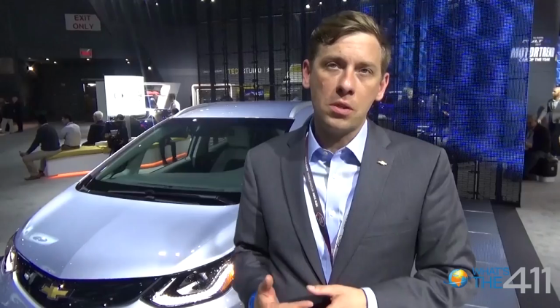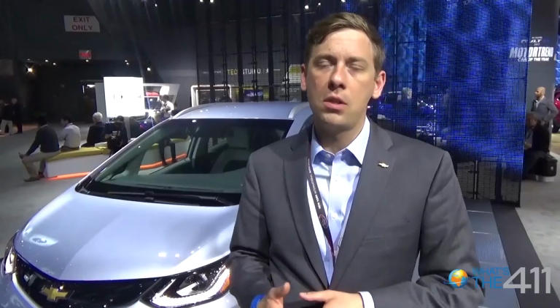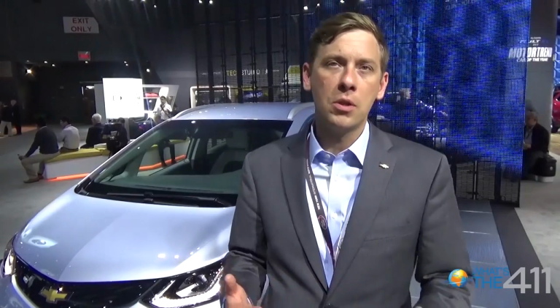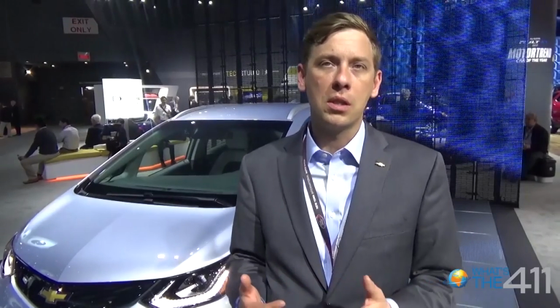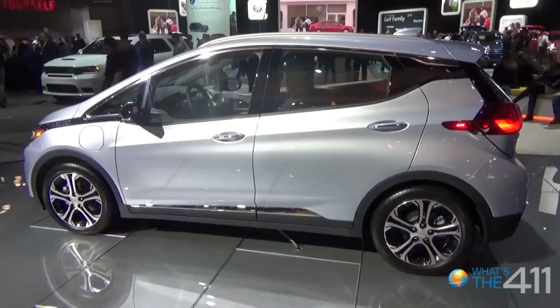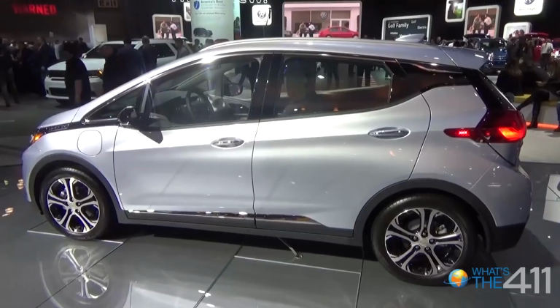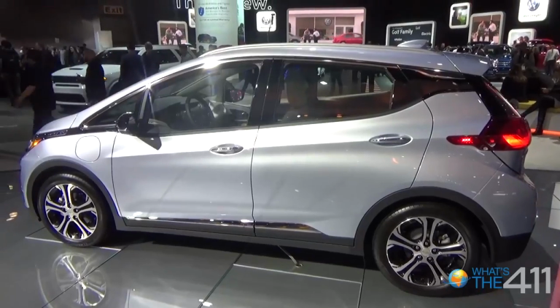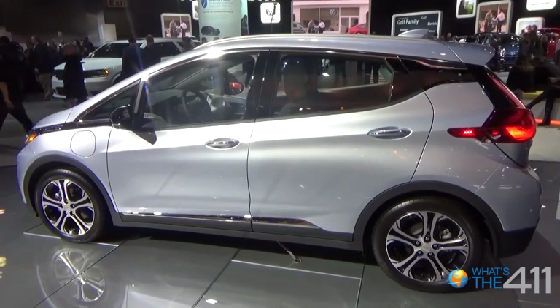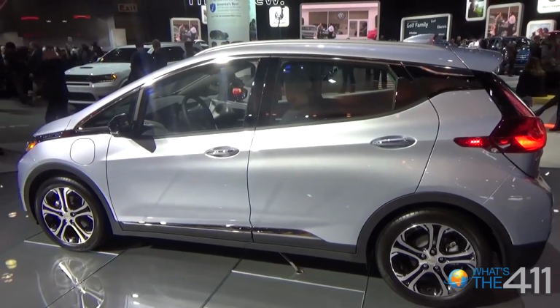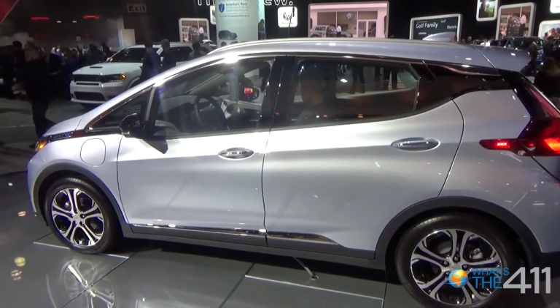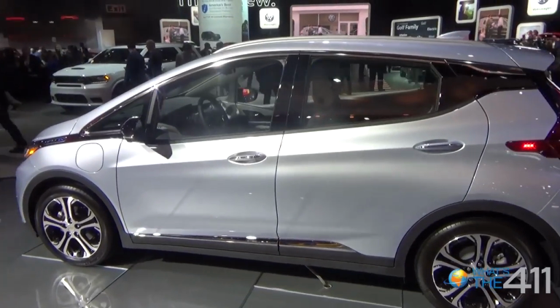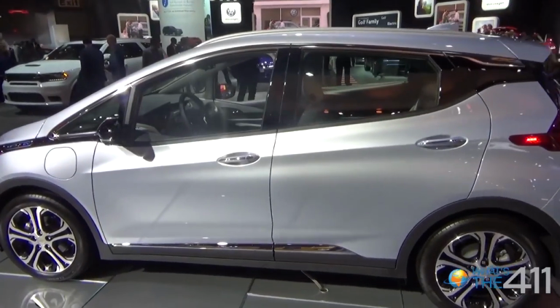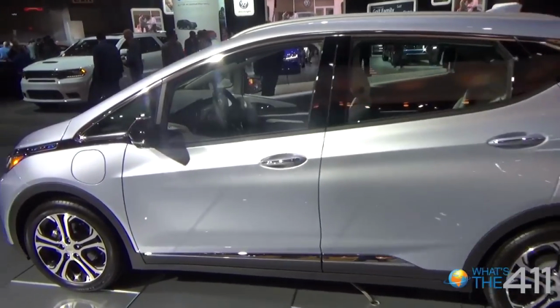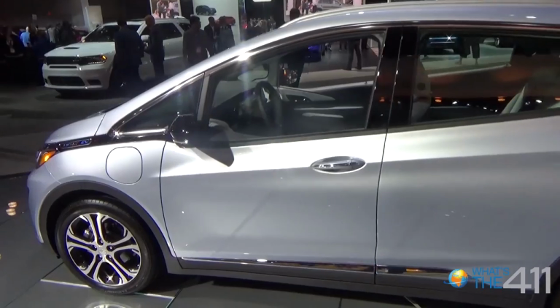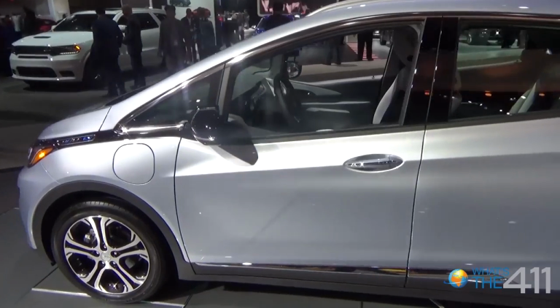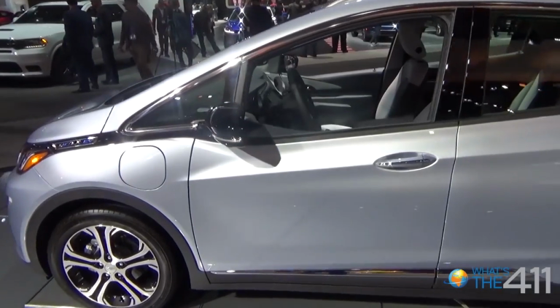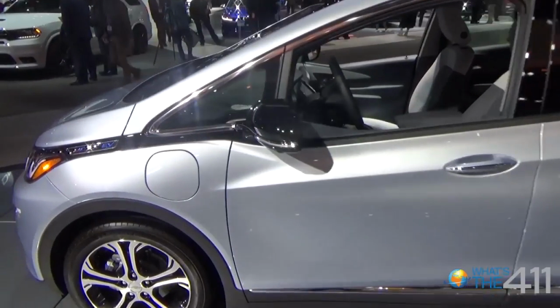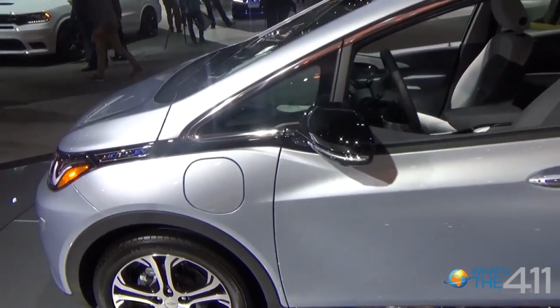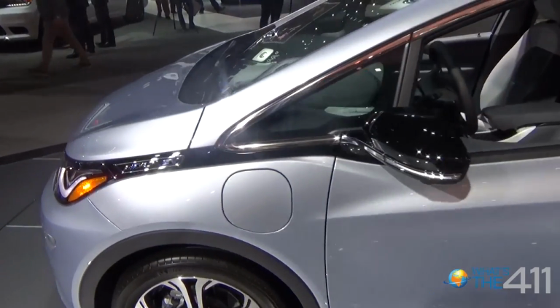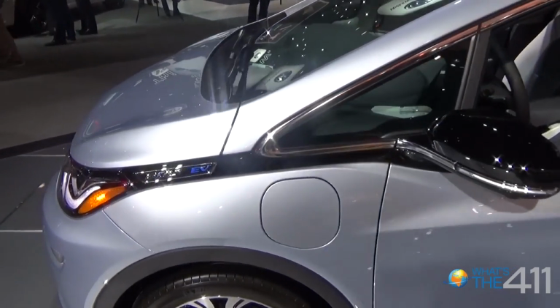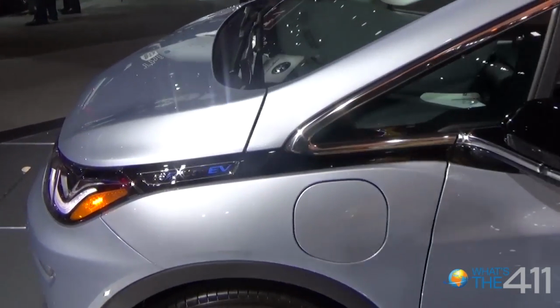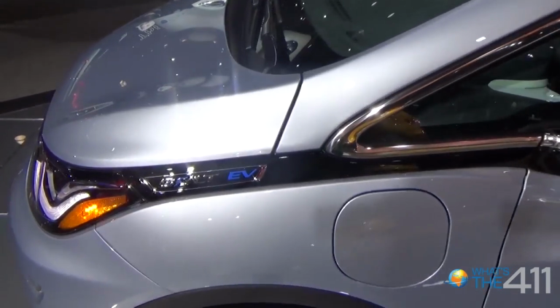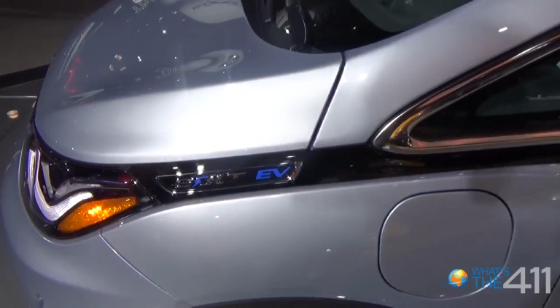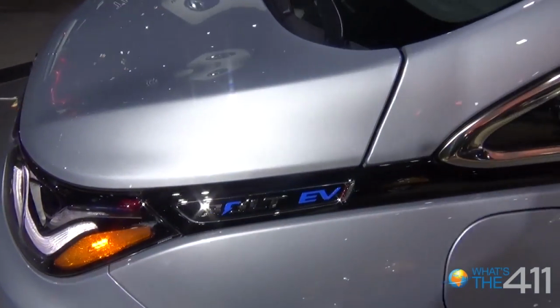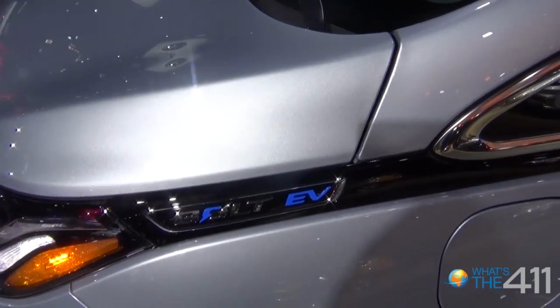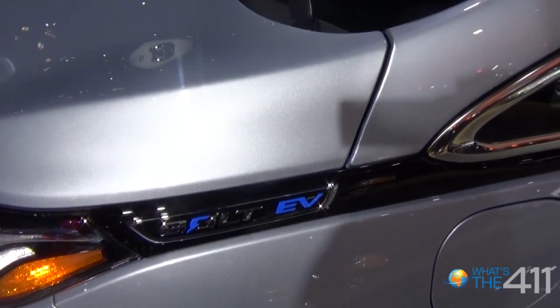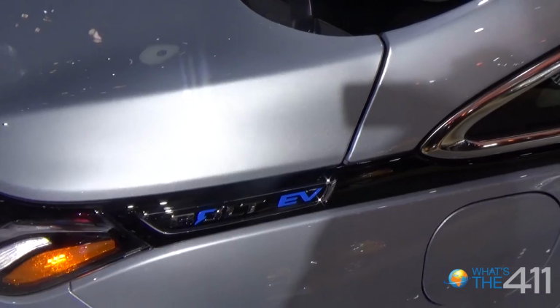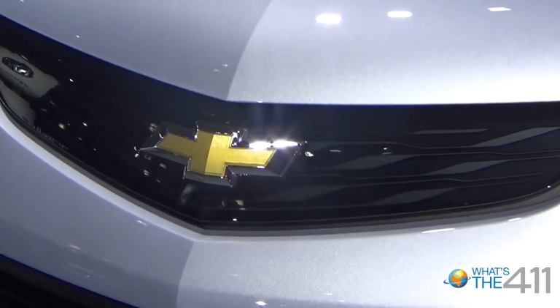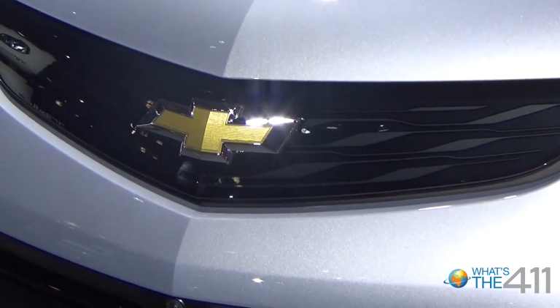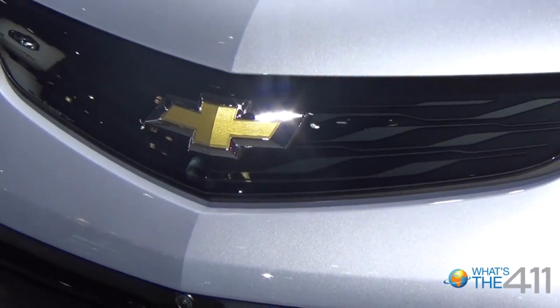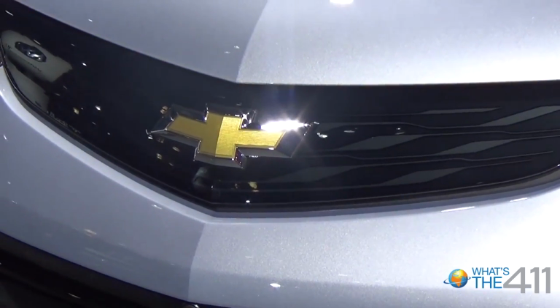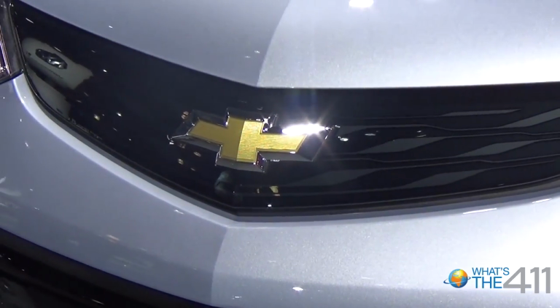In the case of the Bolt EV, which just launched in December of 2016, we offer a 238-mile all-electric EV at a starting price of $37,495 before federal or state tax incentives. That combination of range and price for an EV is unprecedented.